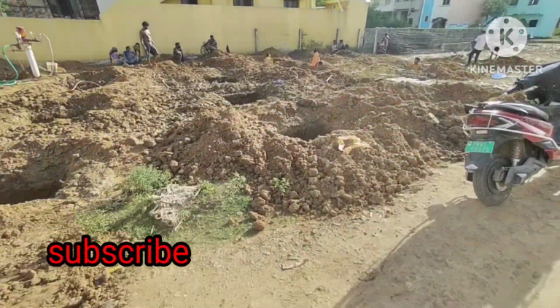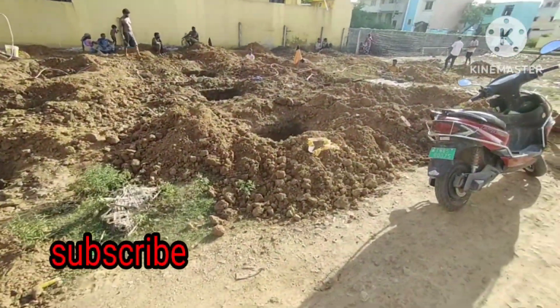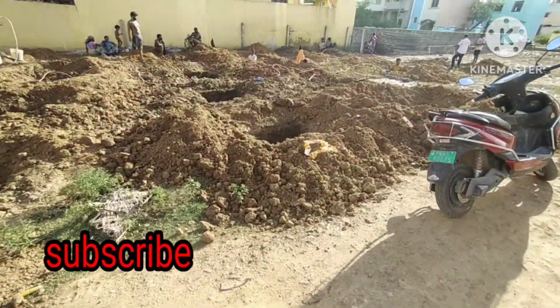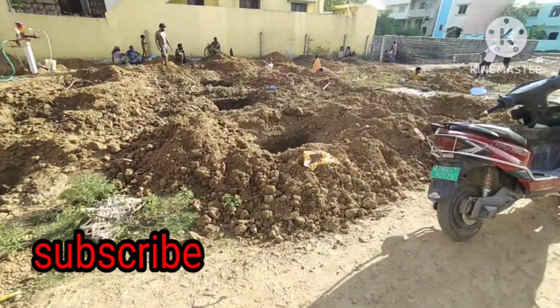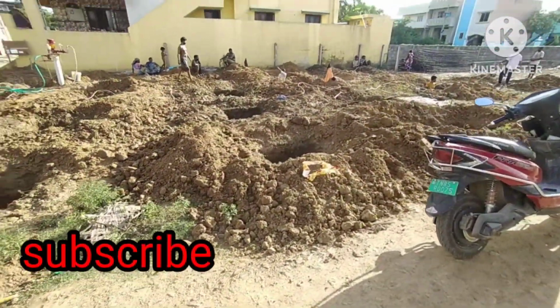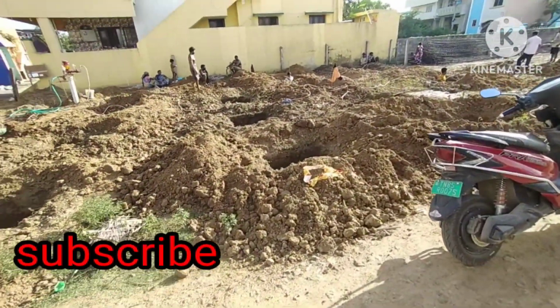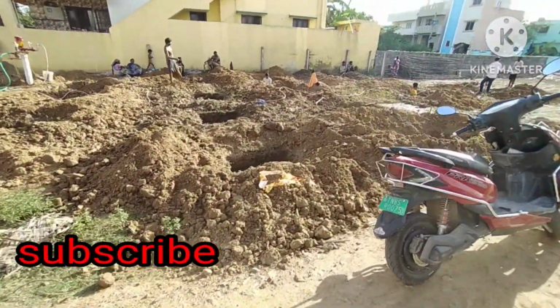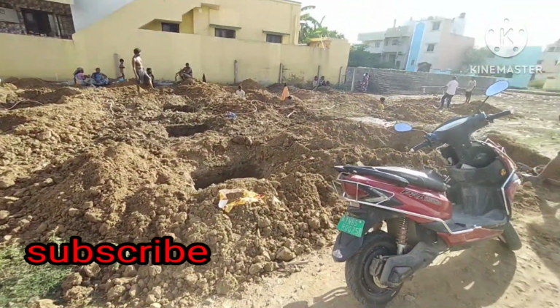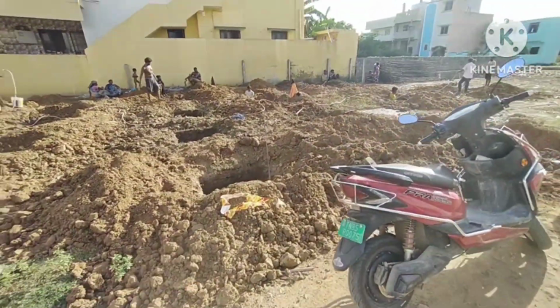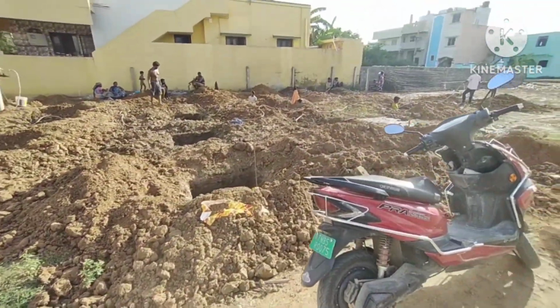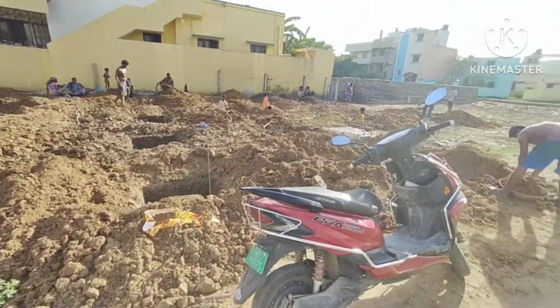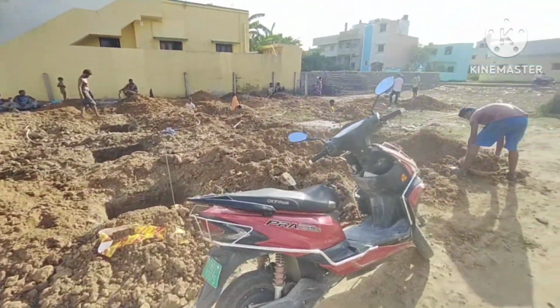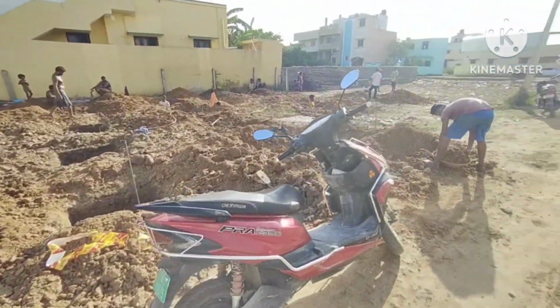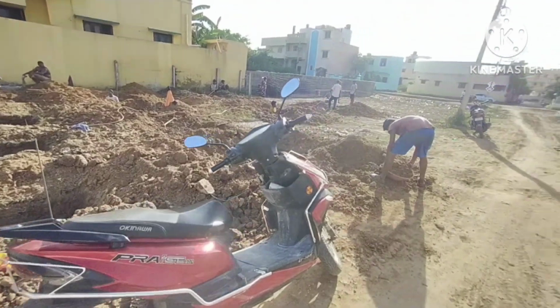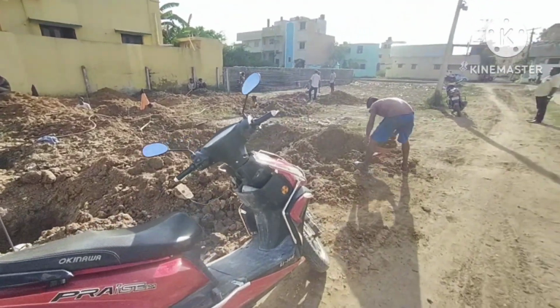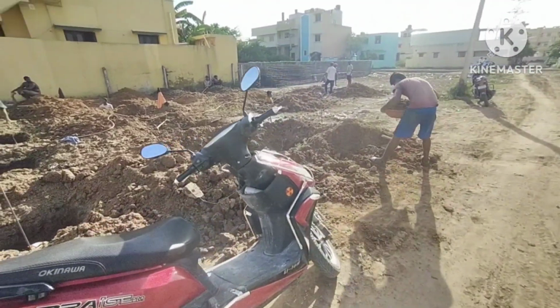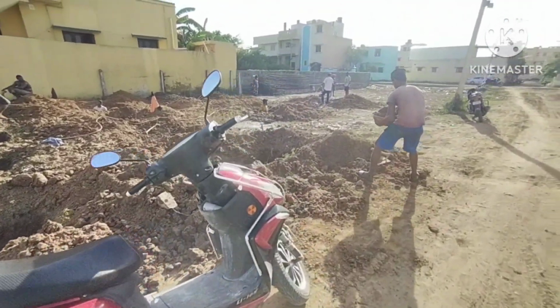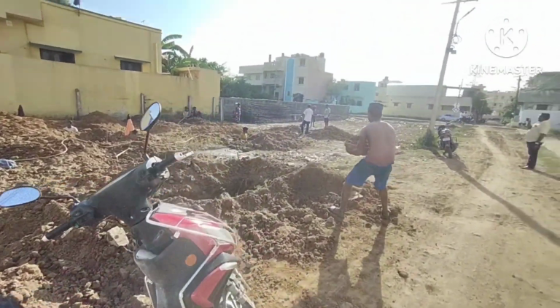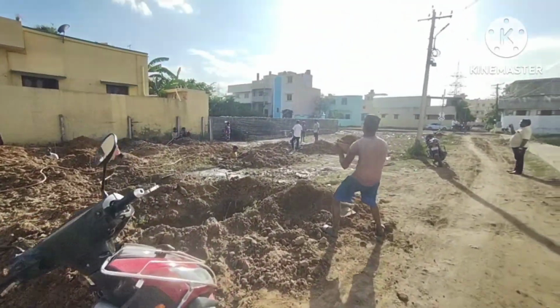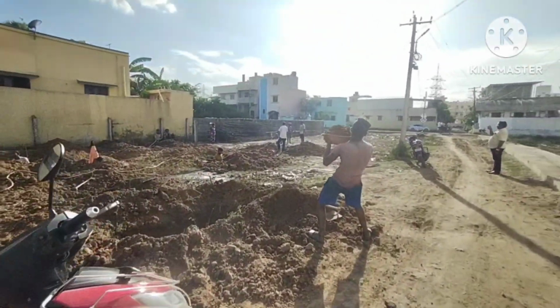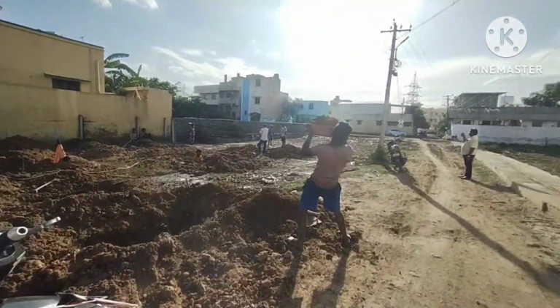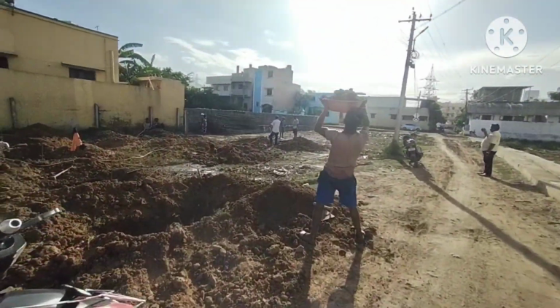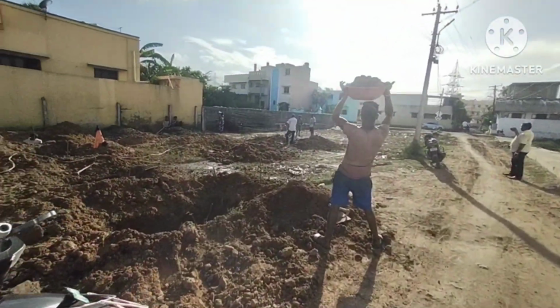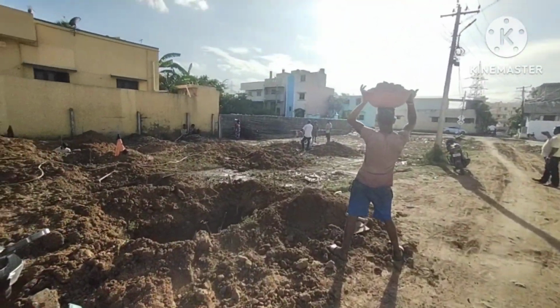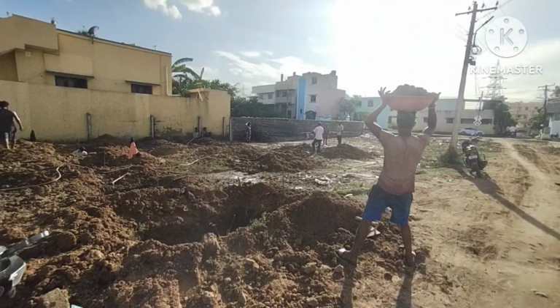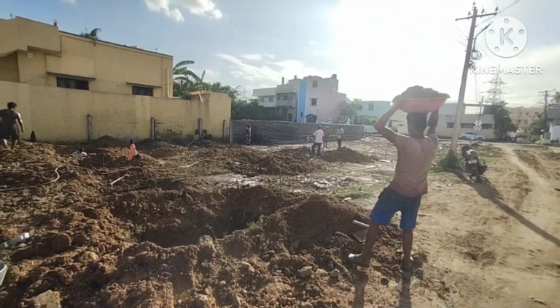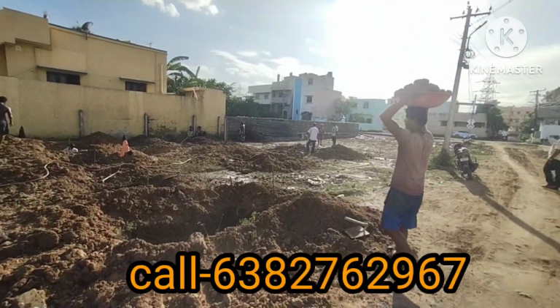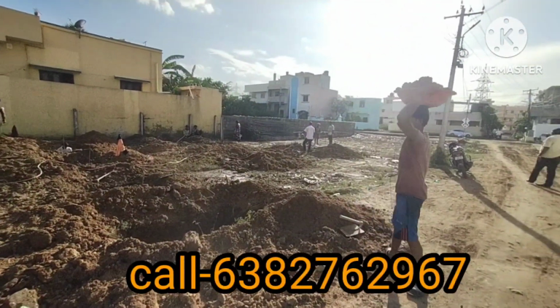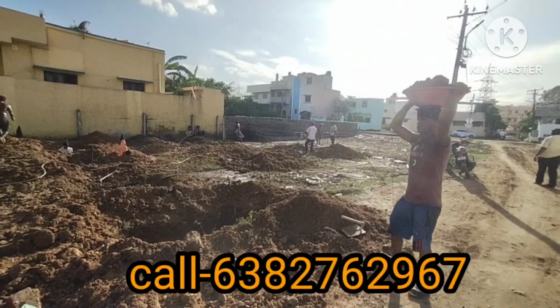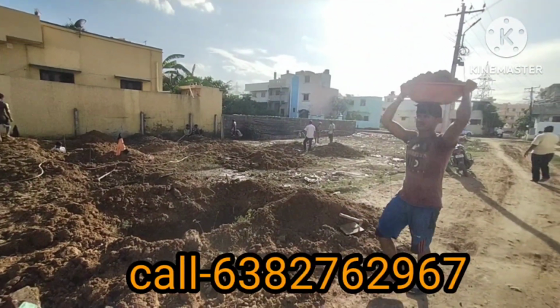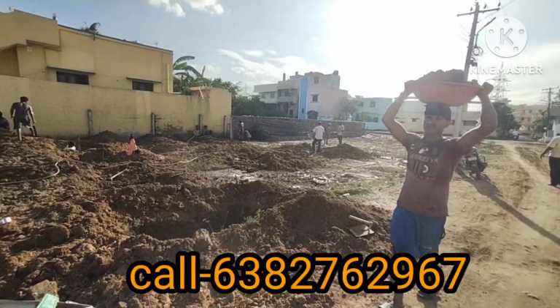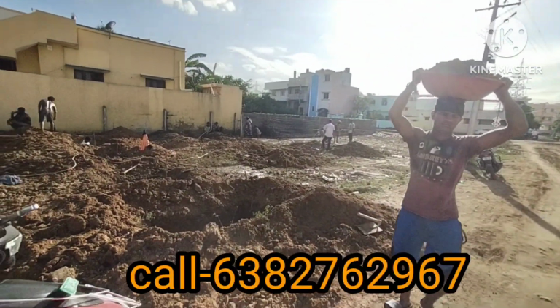We are looking at a 600 square feet unit. It is north facing and east facing, located in the corner with two streets.